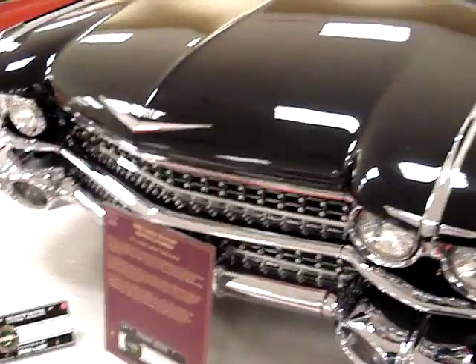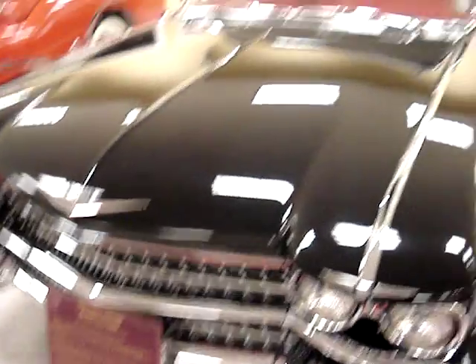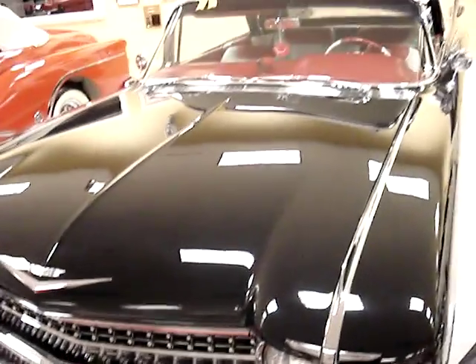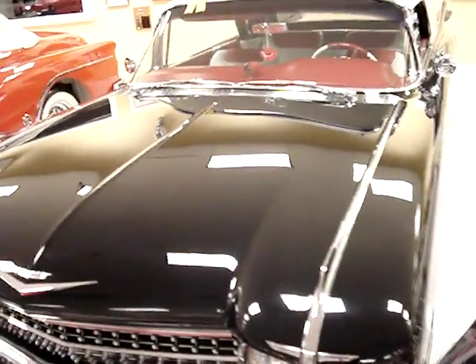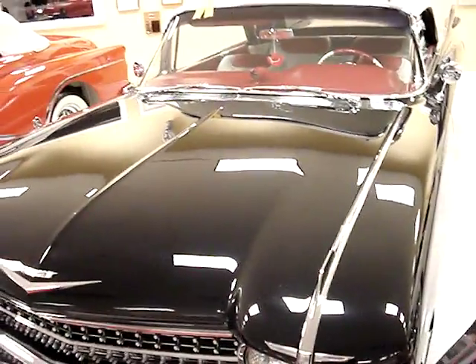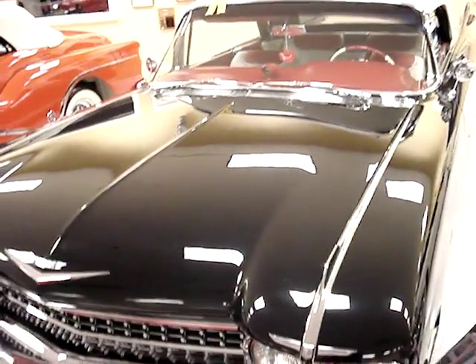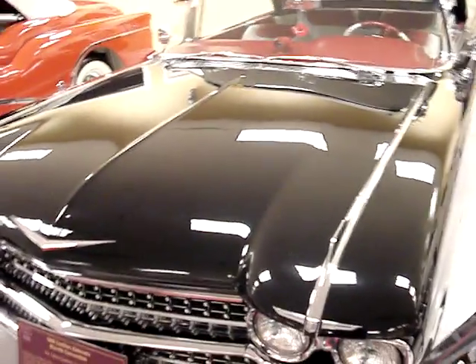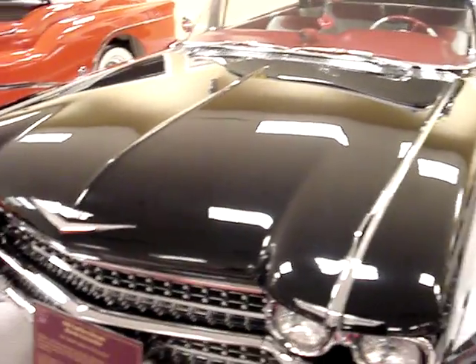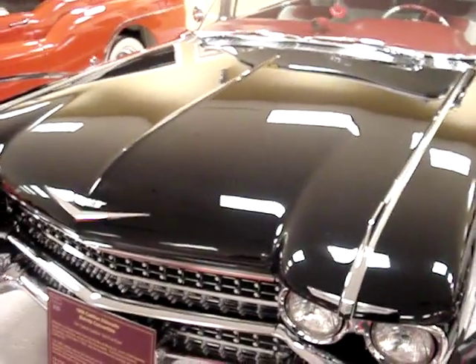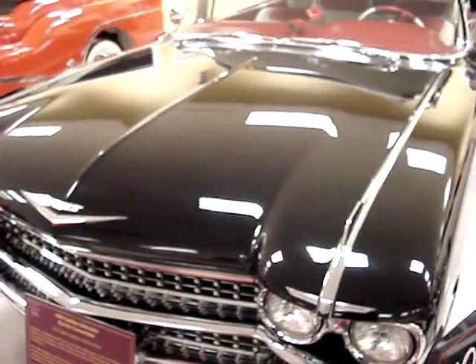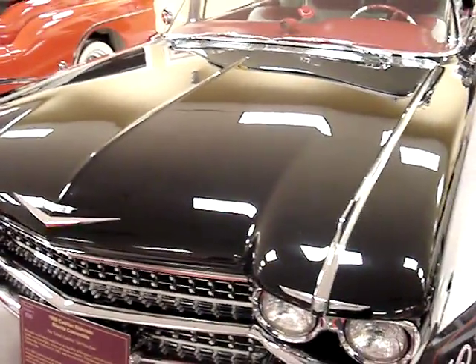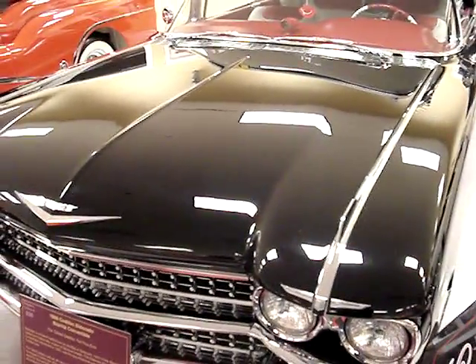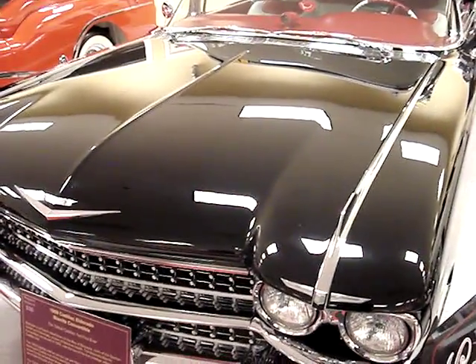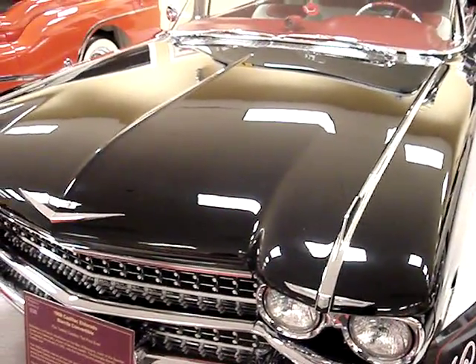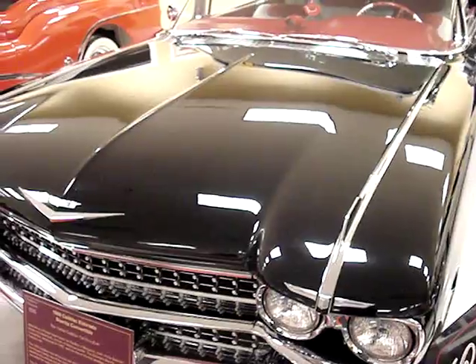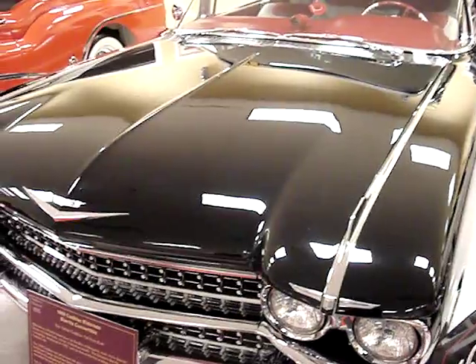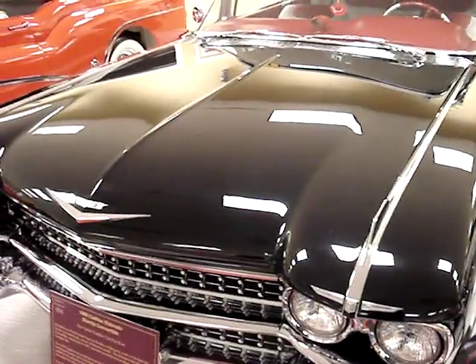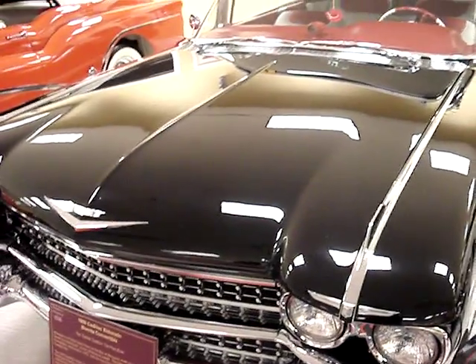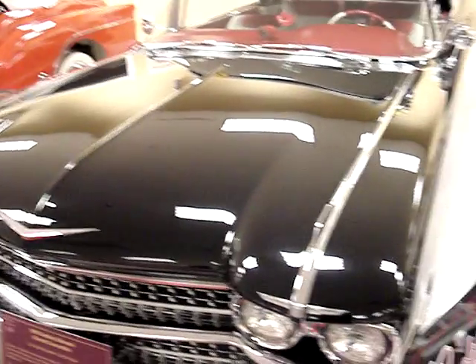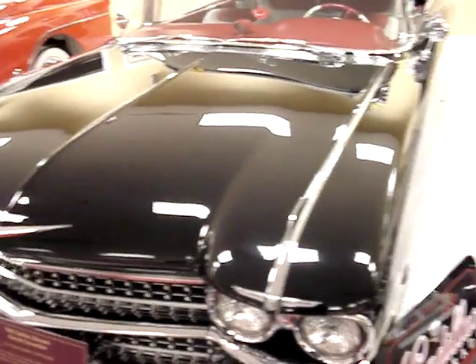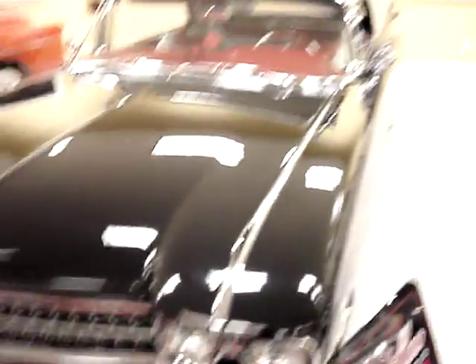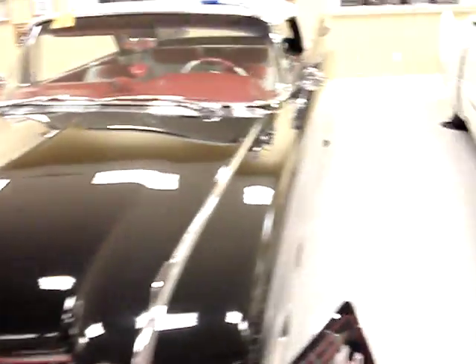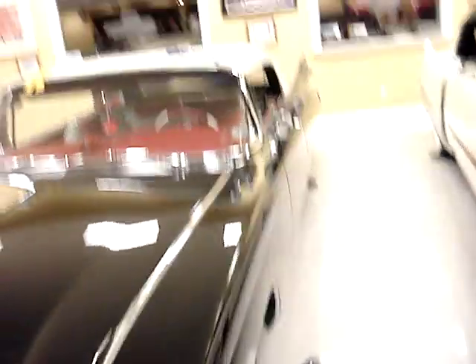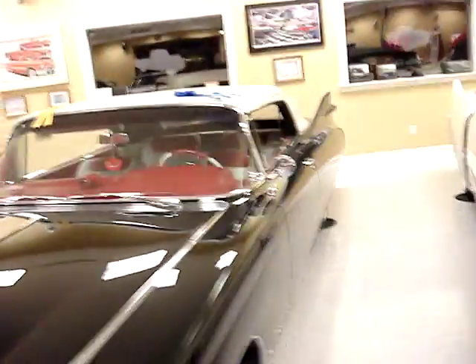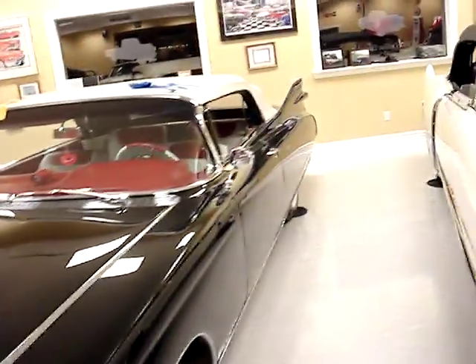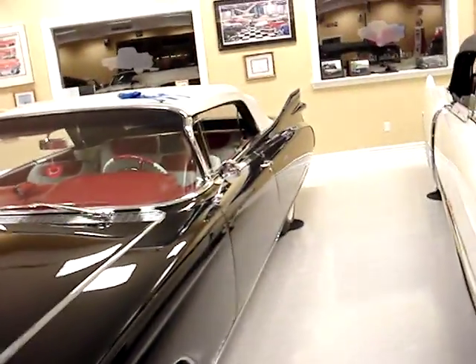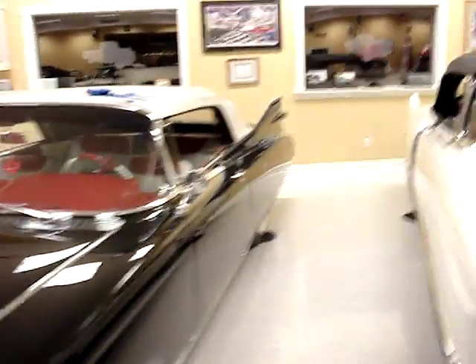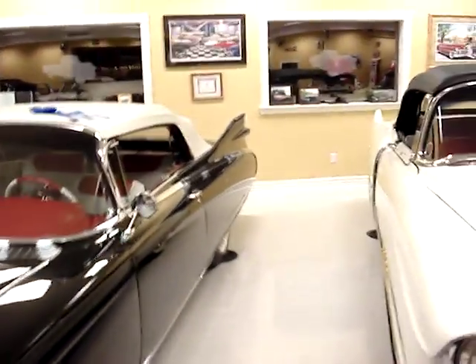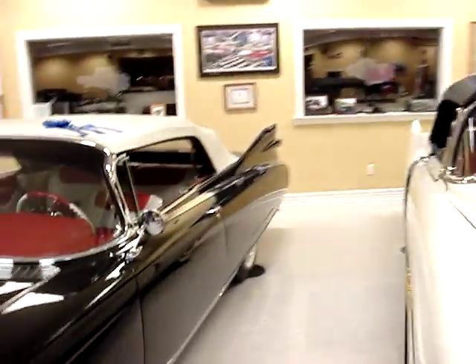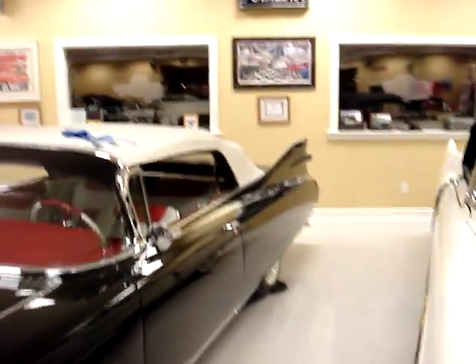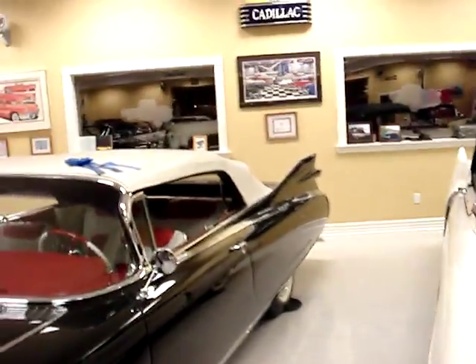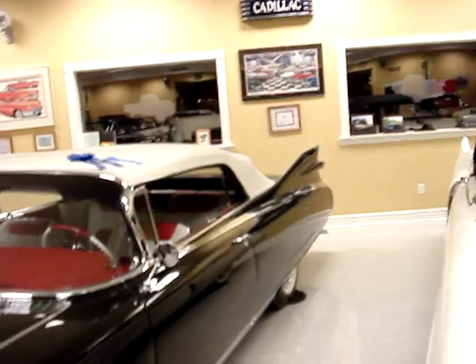59 Eldorado 390 with three deuces — the most opulent set of fins ever made, yeah. Almost looks like a Bel Air in the back.